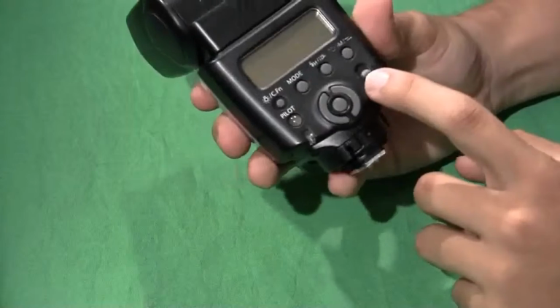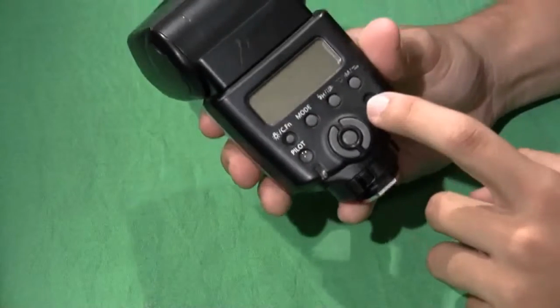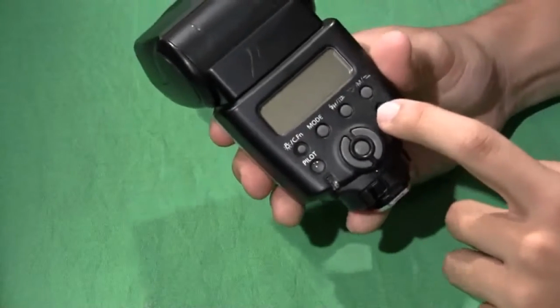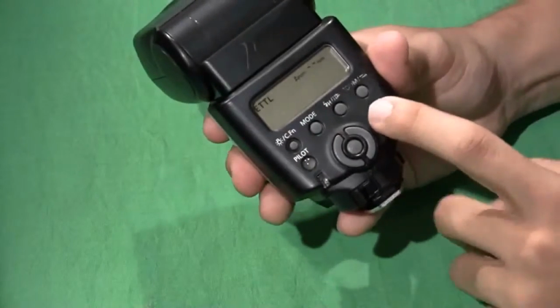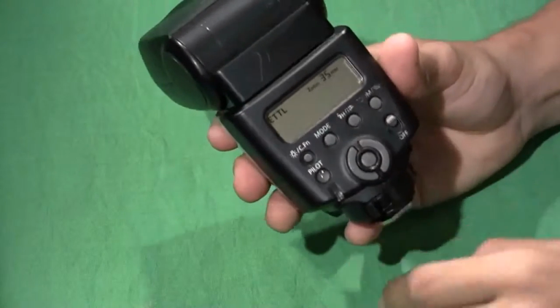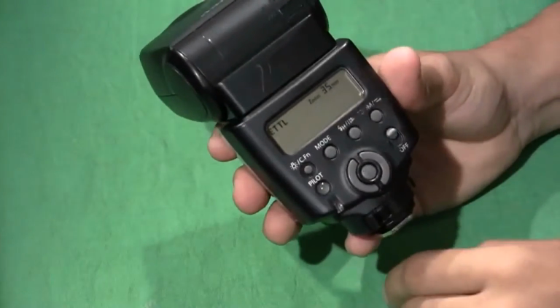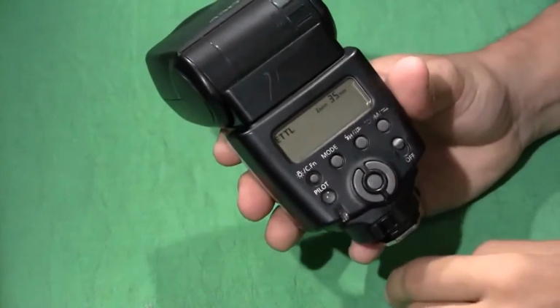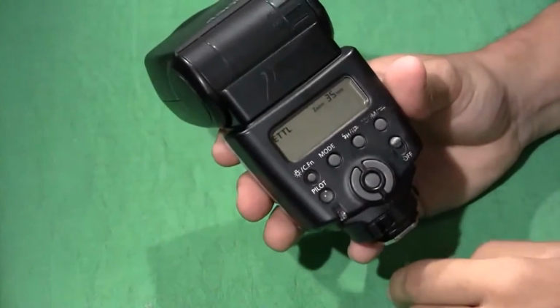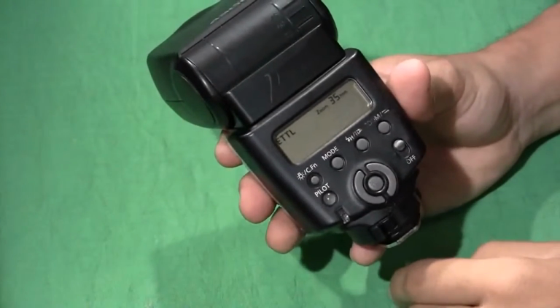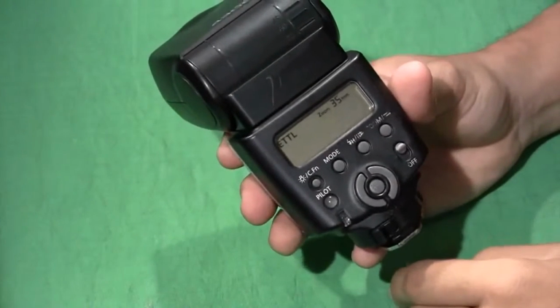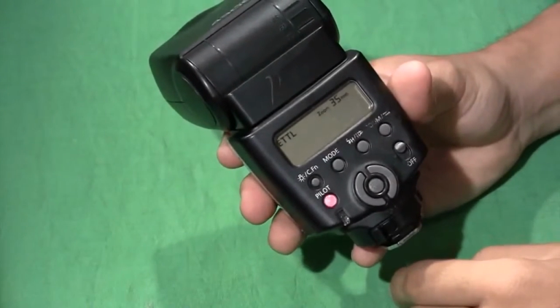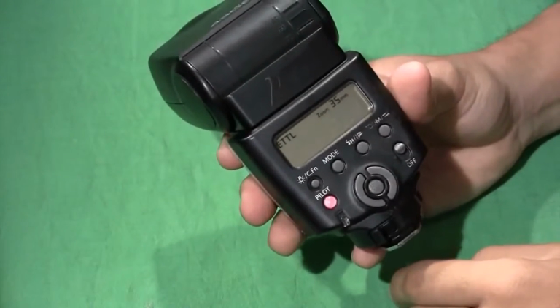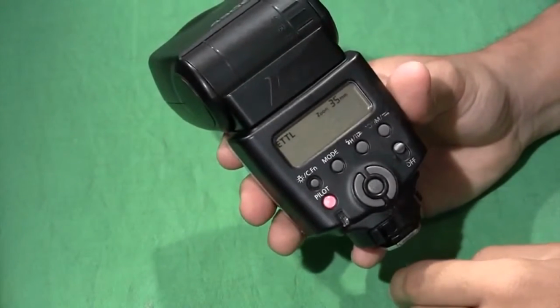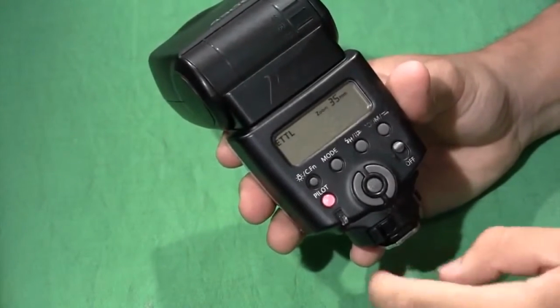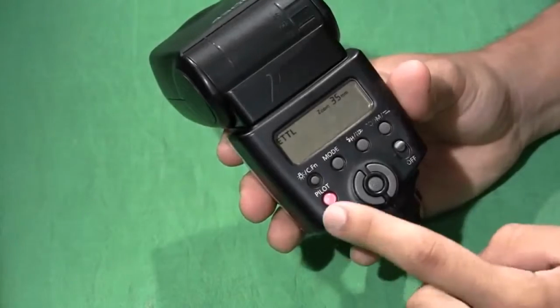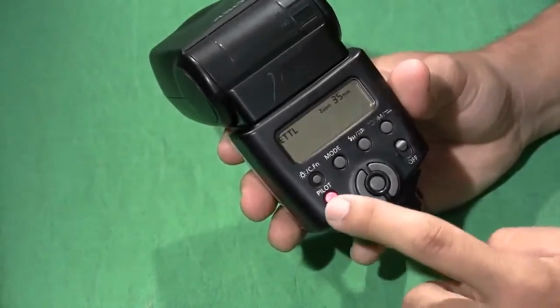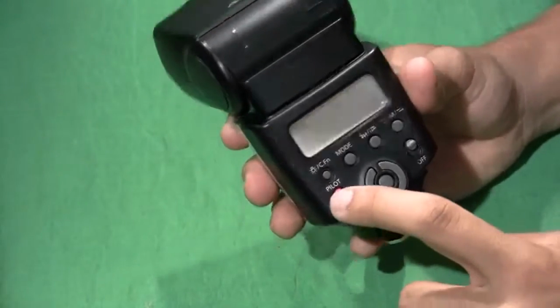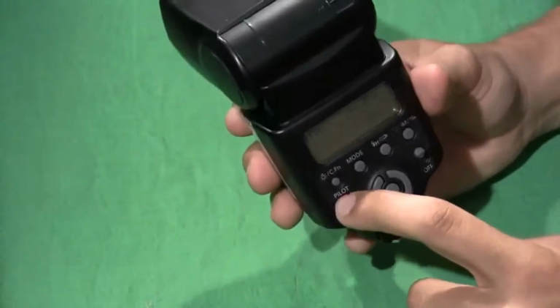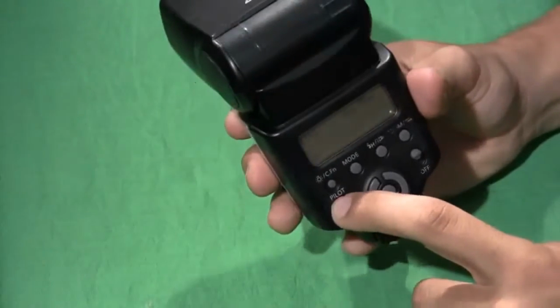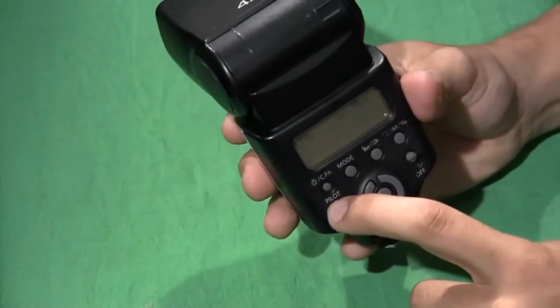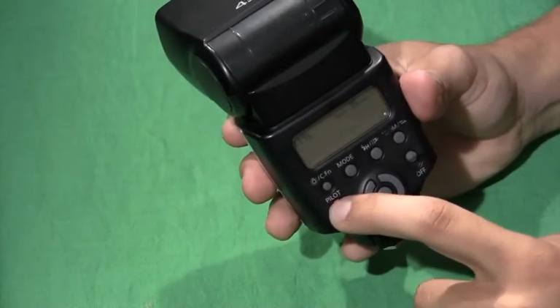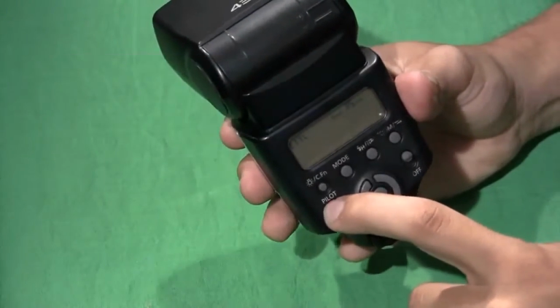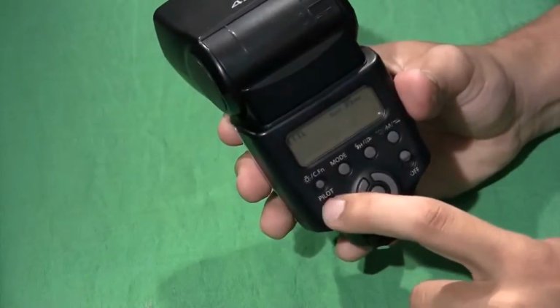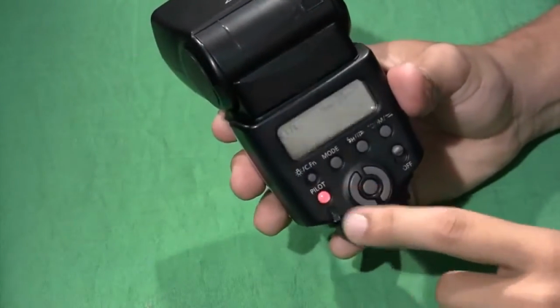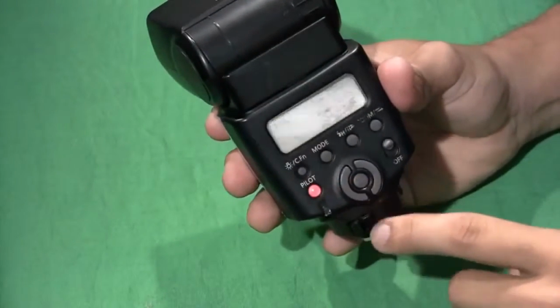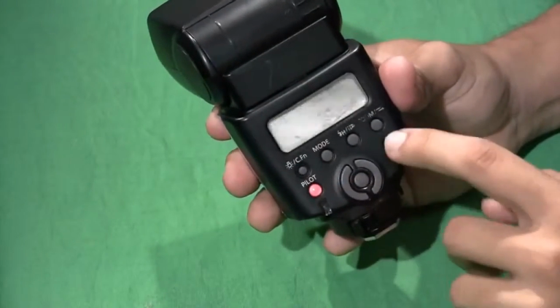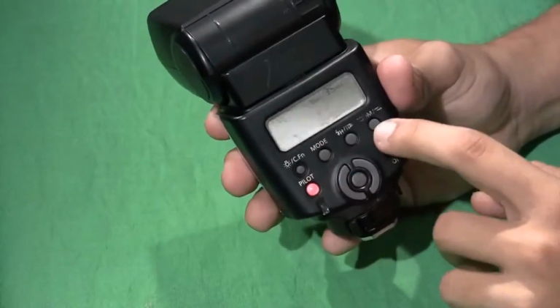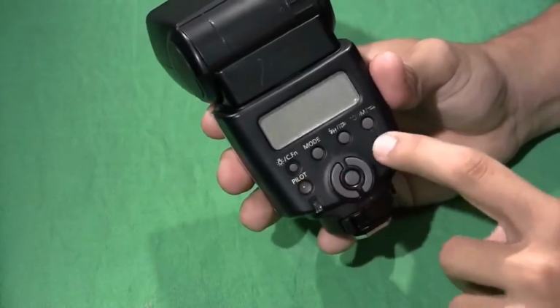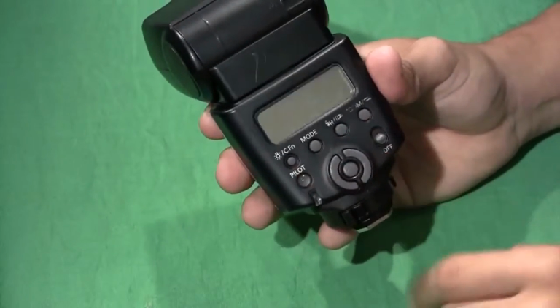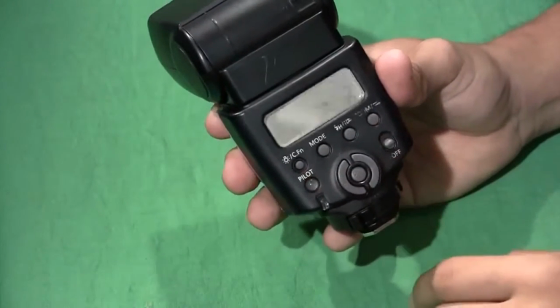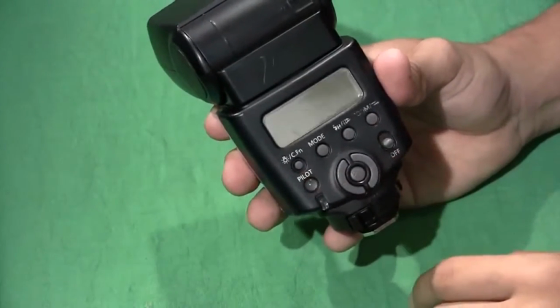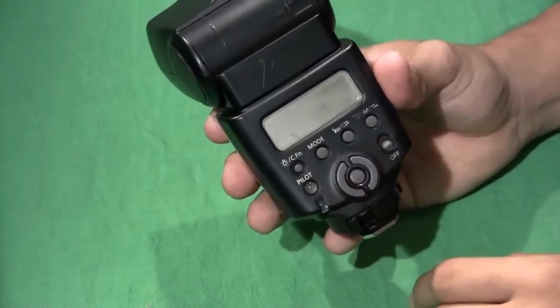Next thing you want to do is turn on the flash. You'll see the pilot light come on, and if you press that button it'll actually show you that it works.